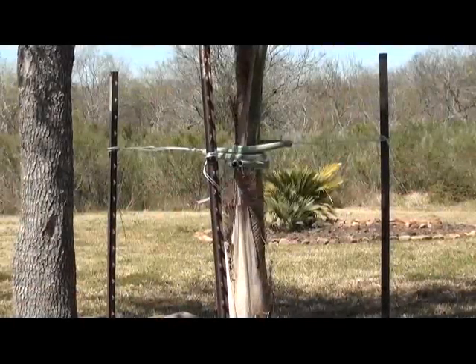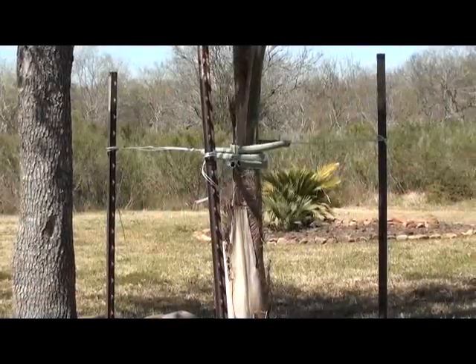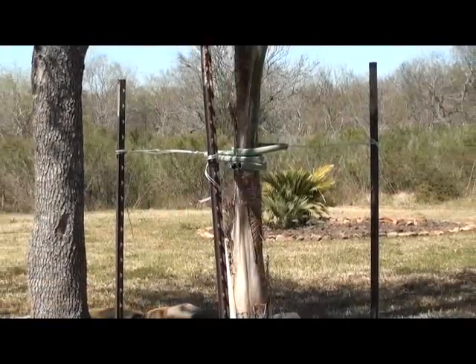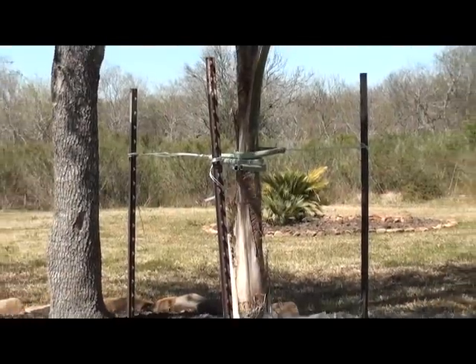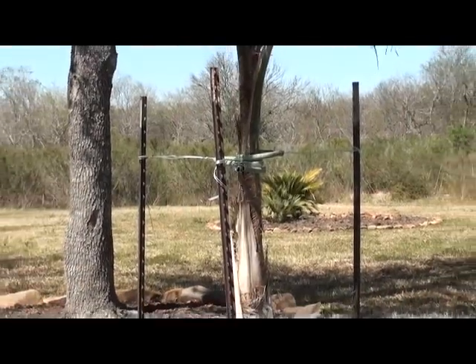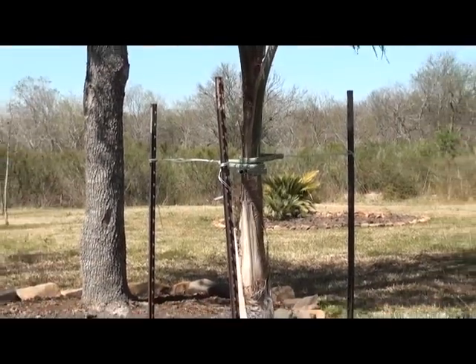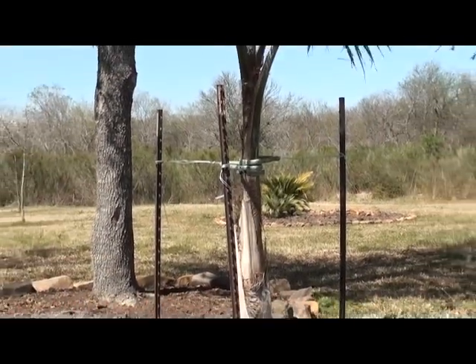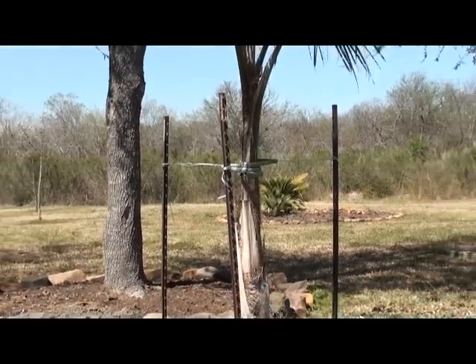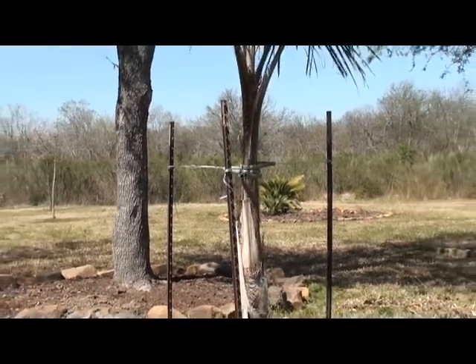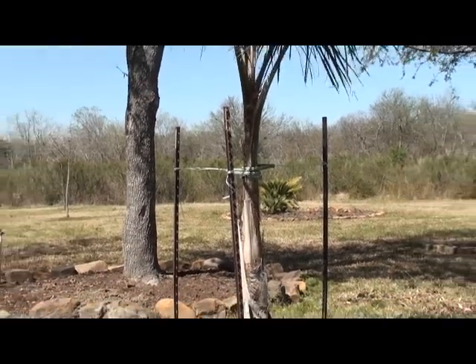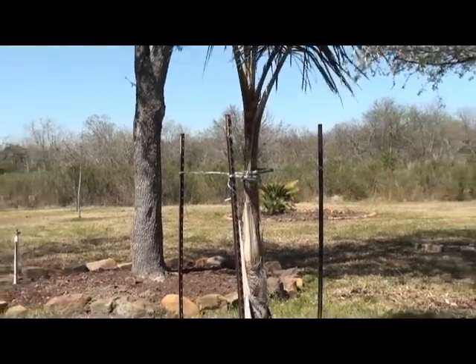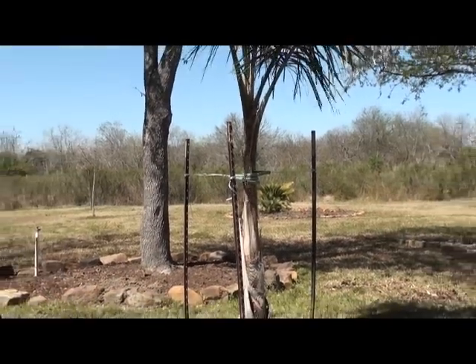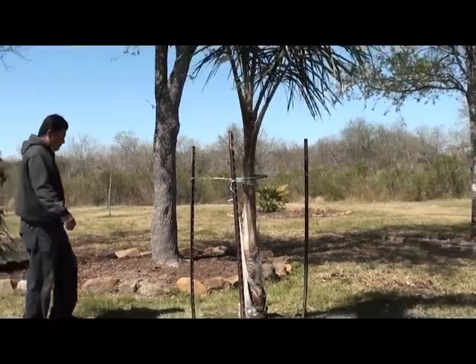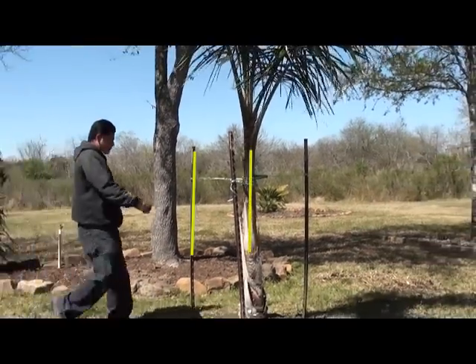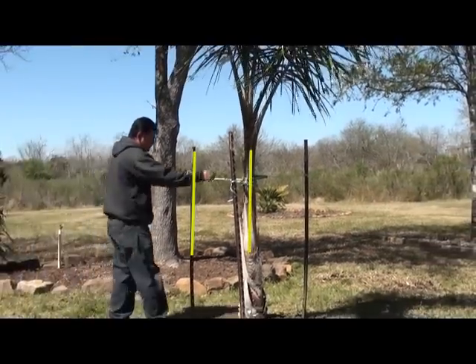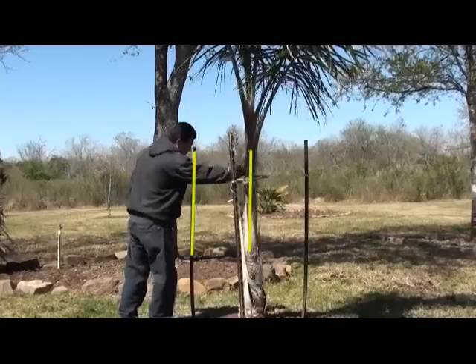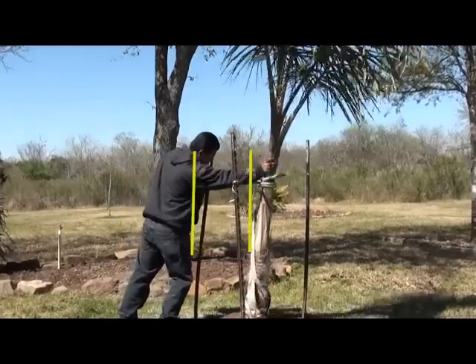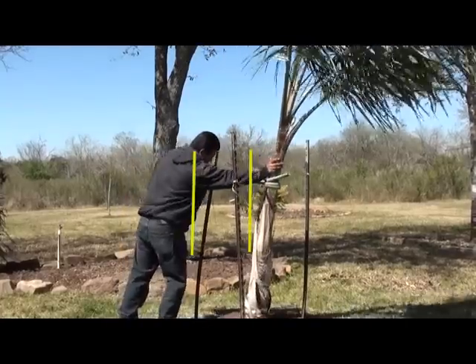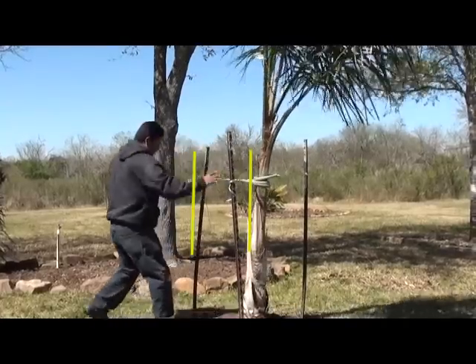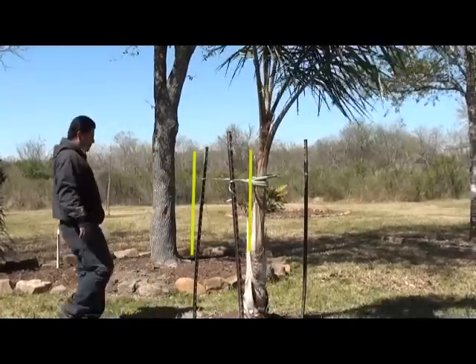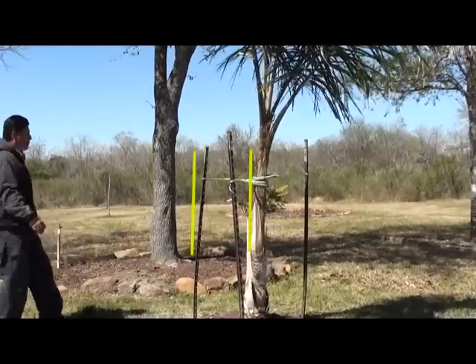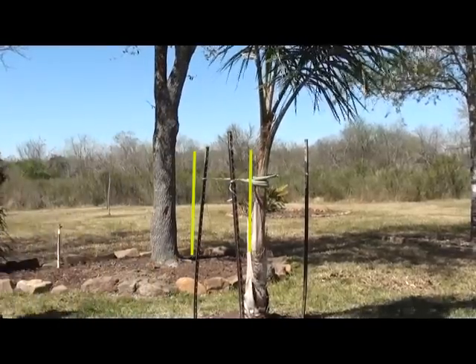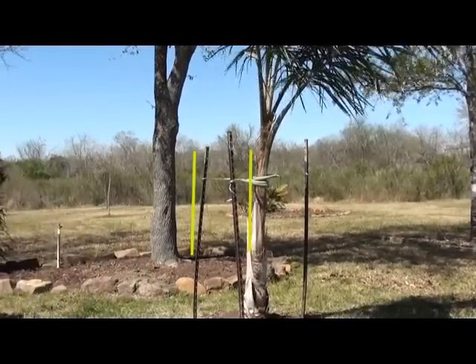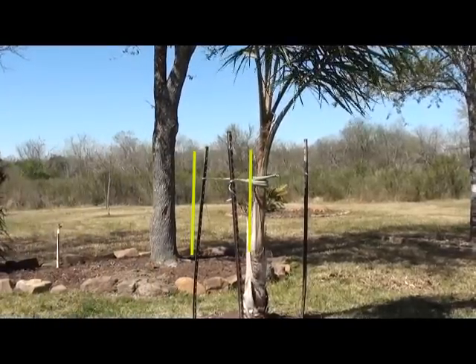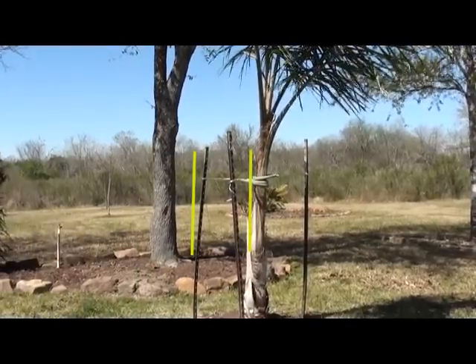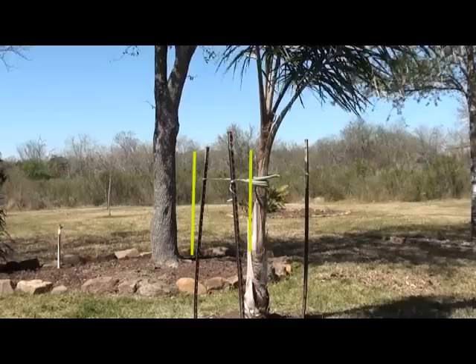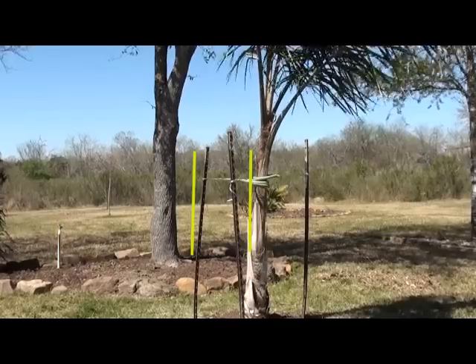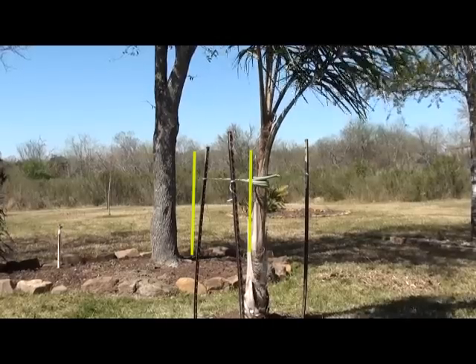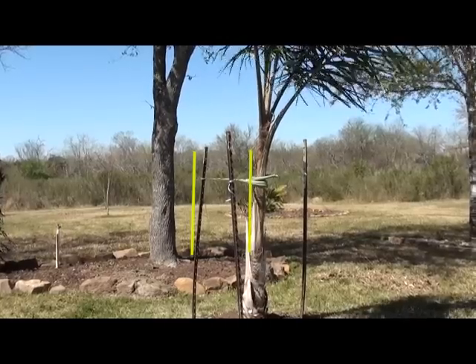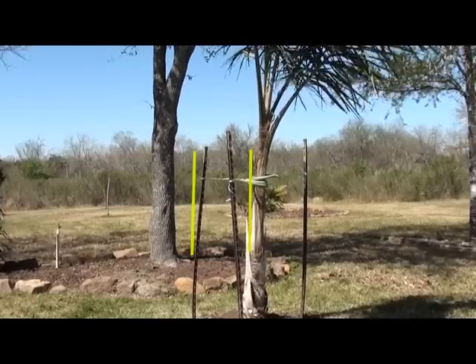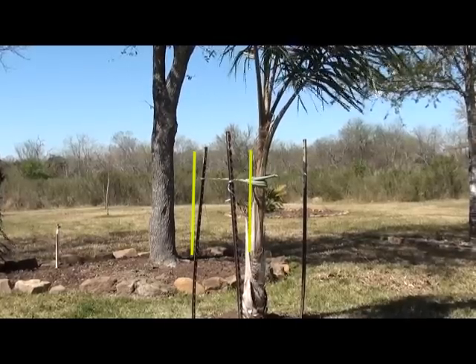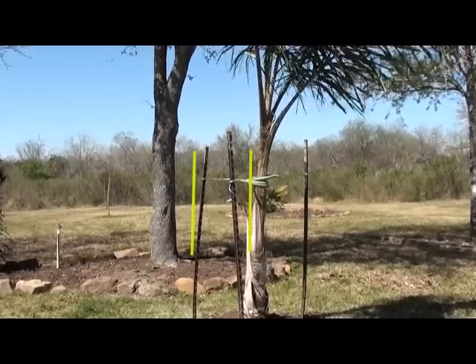So here's the same tree but with metal stakes. Watch how when the pressure is put on the tree it moves, but it will not bounce back because of the location of the supports. Additionally, look how it just simply moves the supports out of the way.